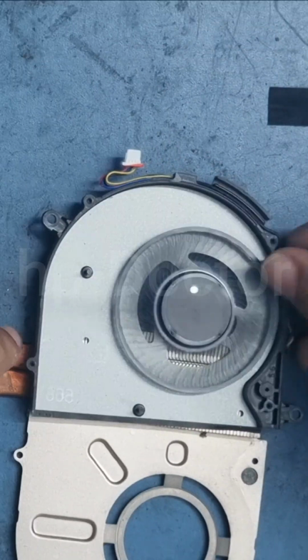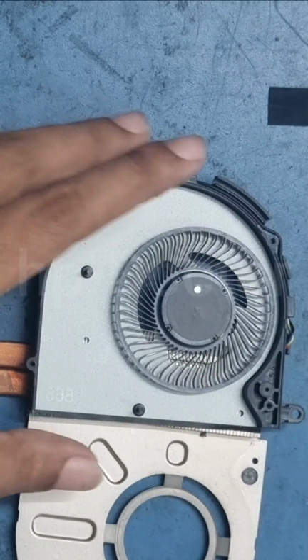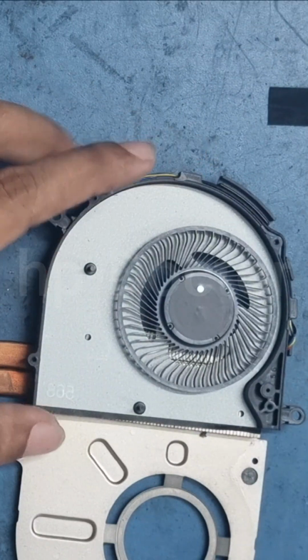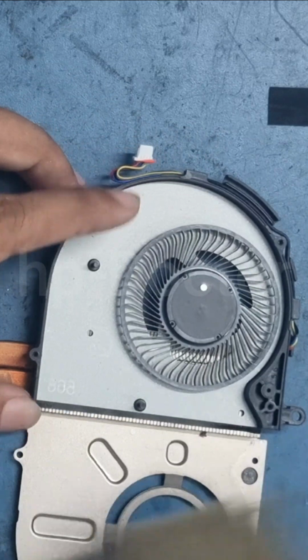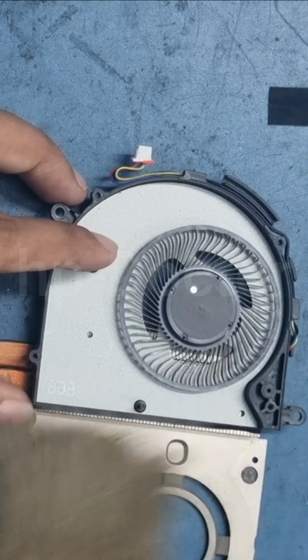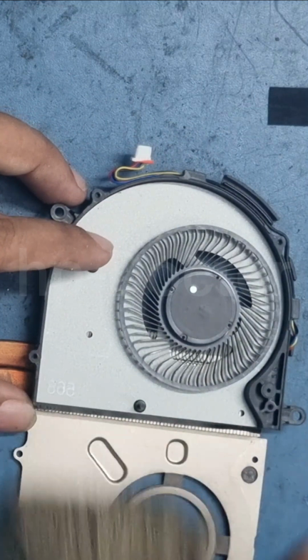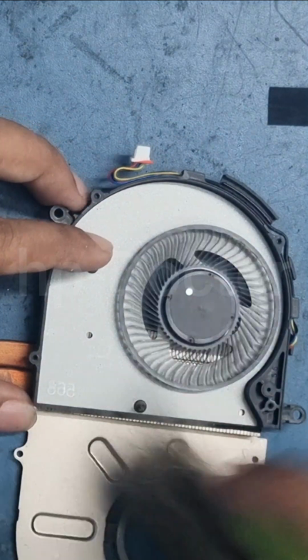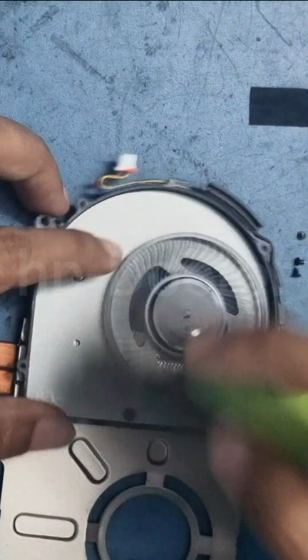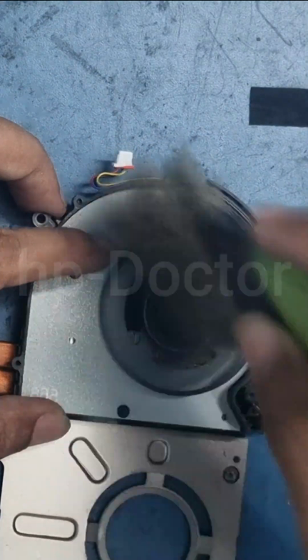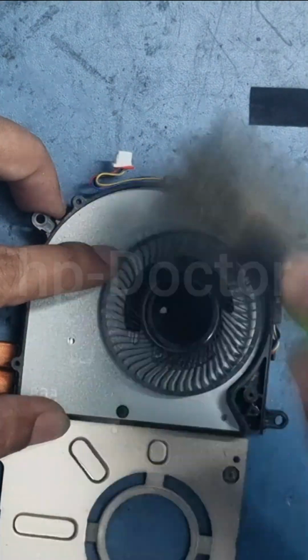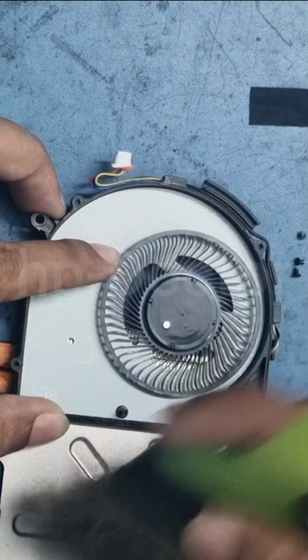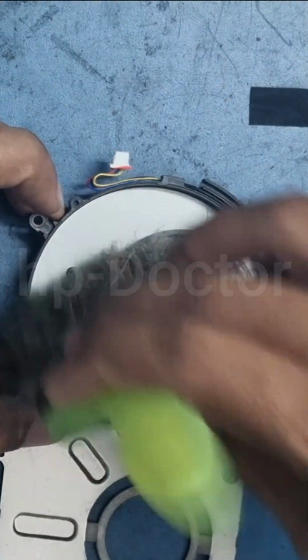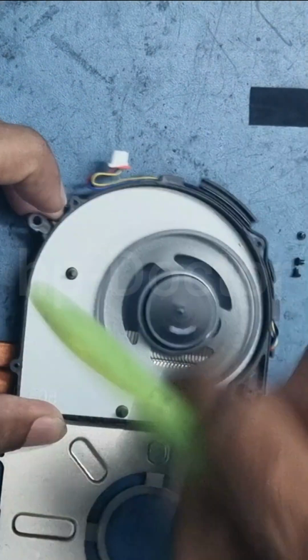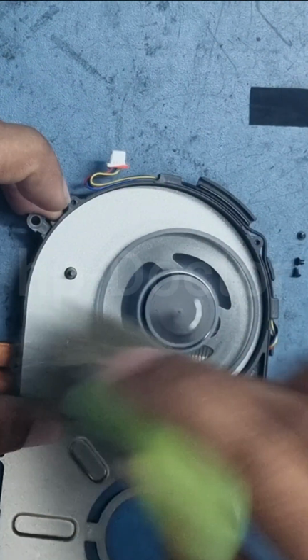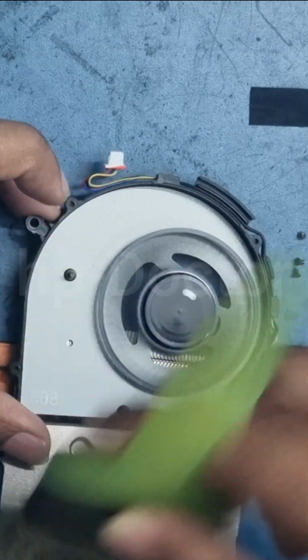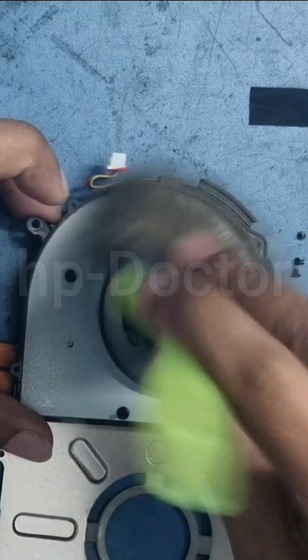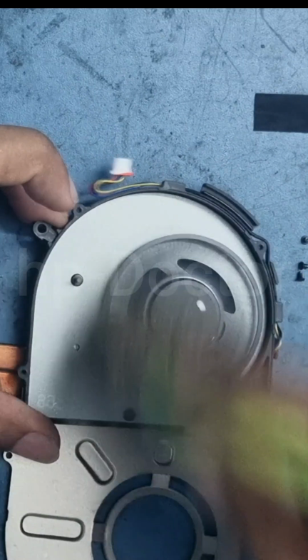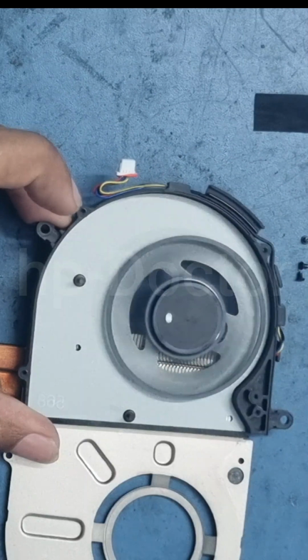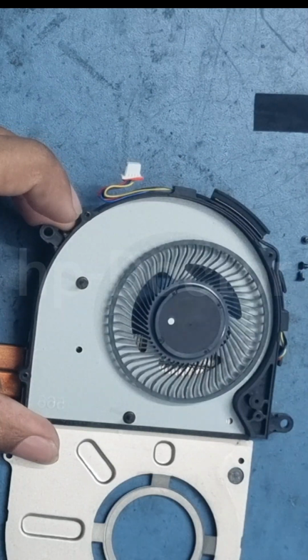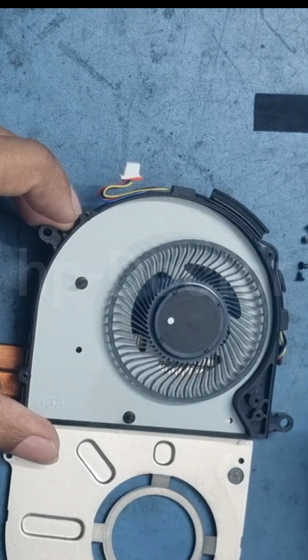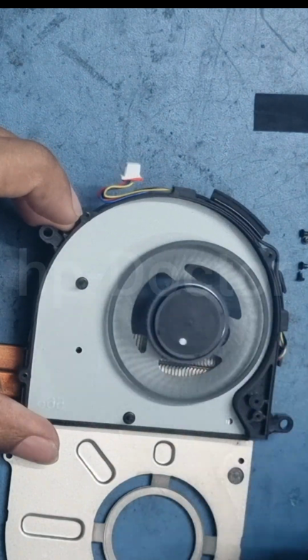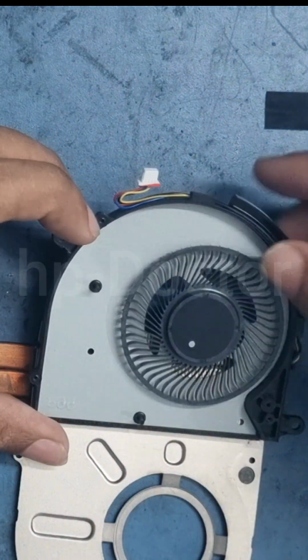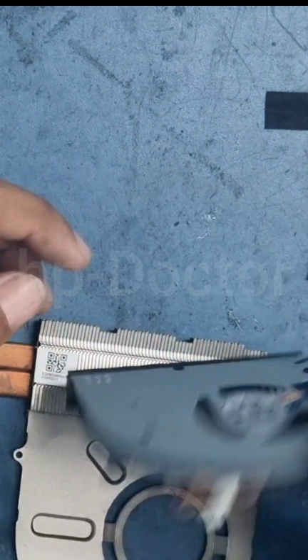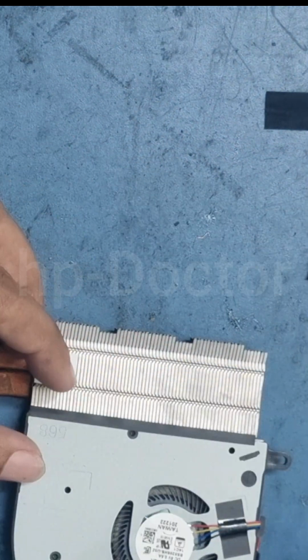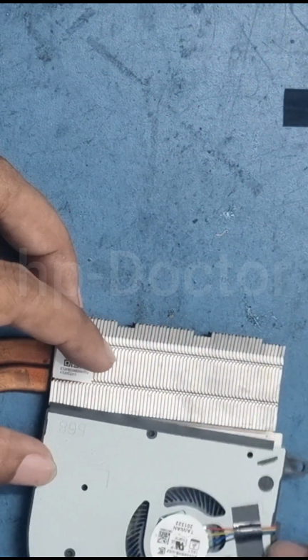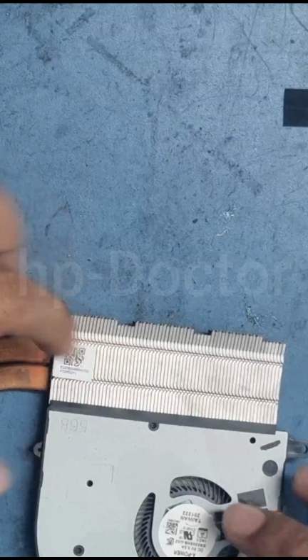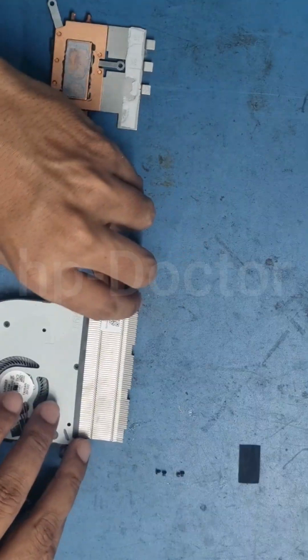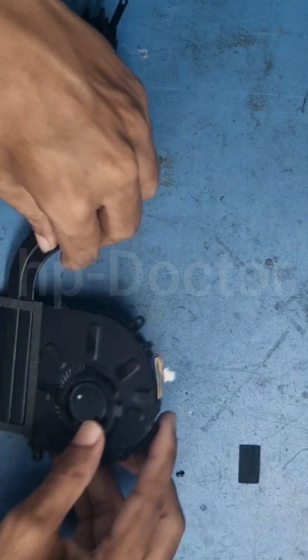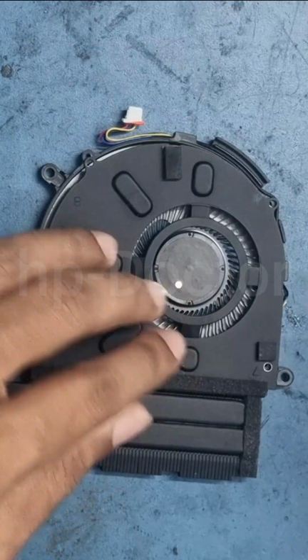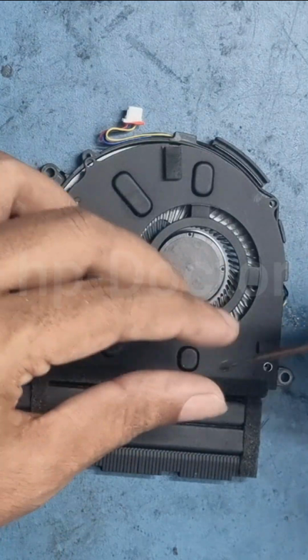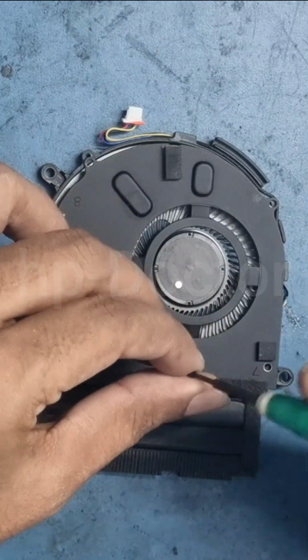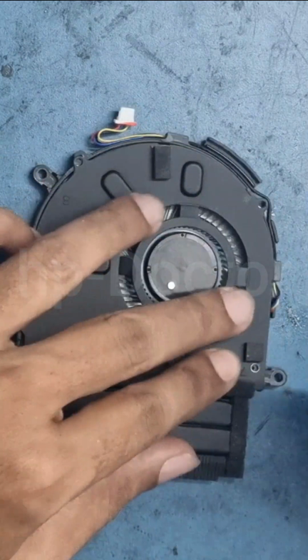Next, clean the air vents of the heat sink and the fan blades. Gentle excess pressure may damage the delicate fan blades. Once all parts are clean, reassemble the fan carefully.